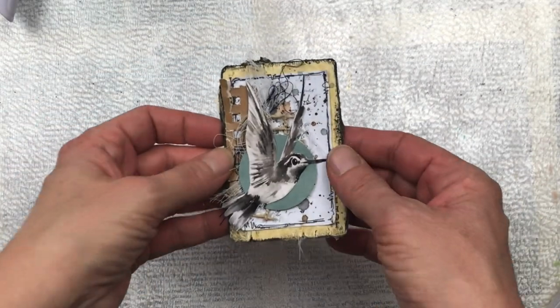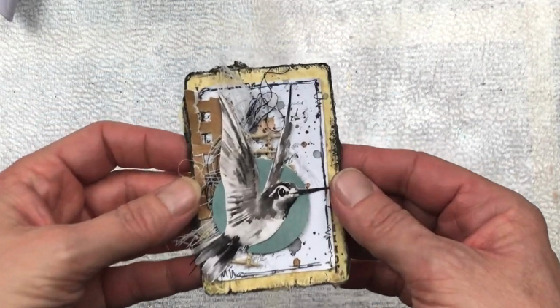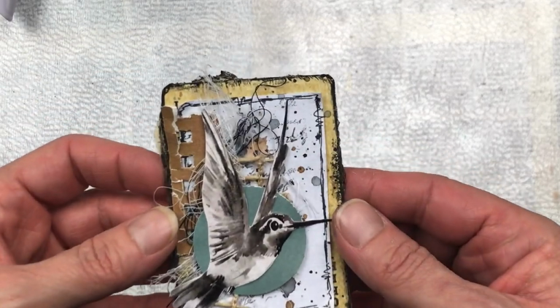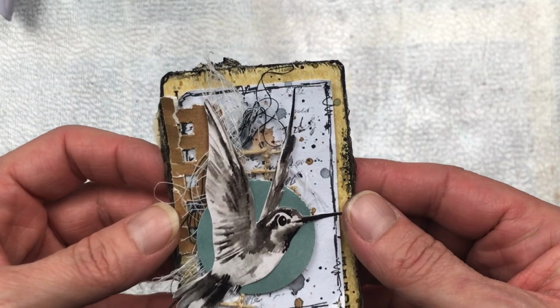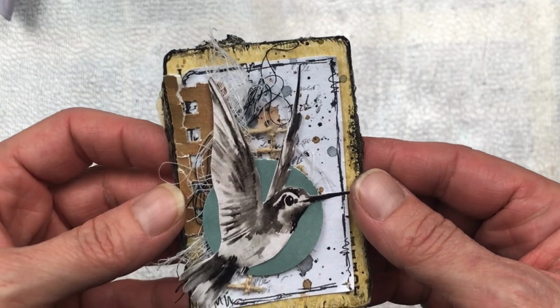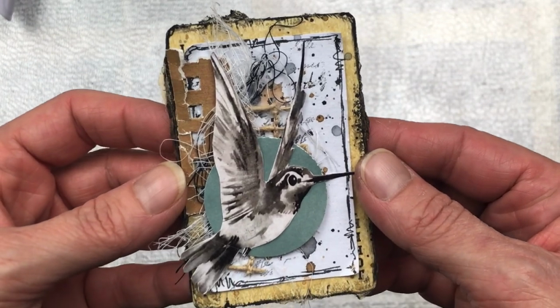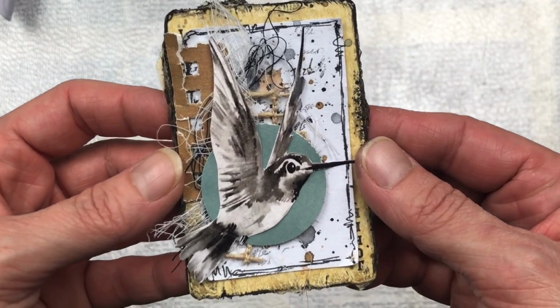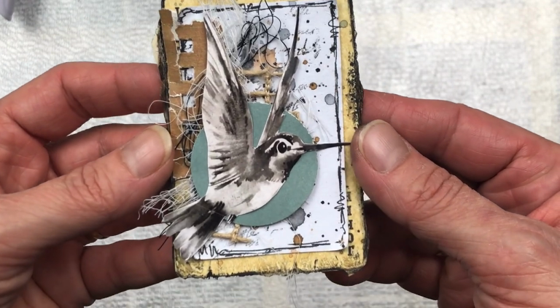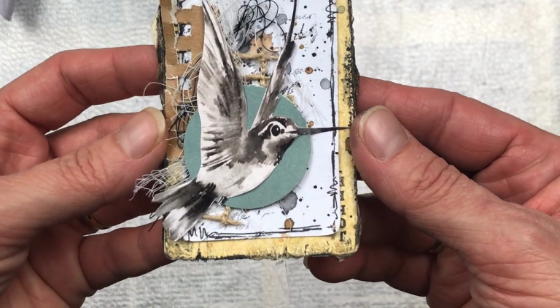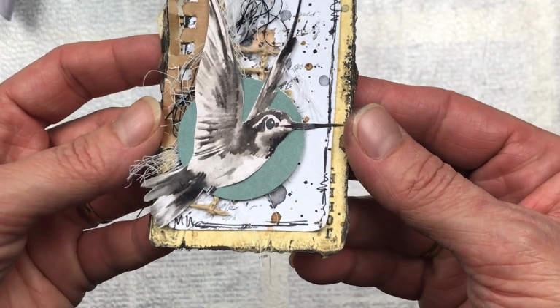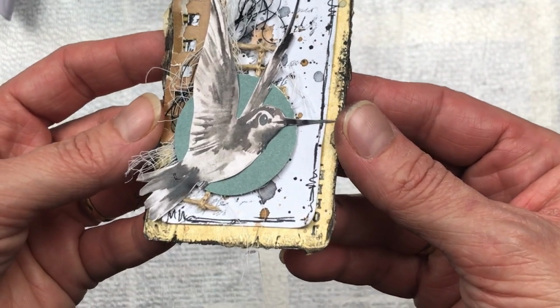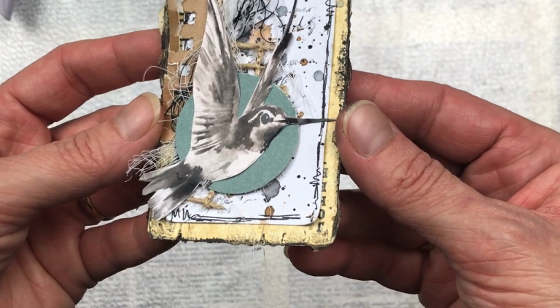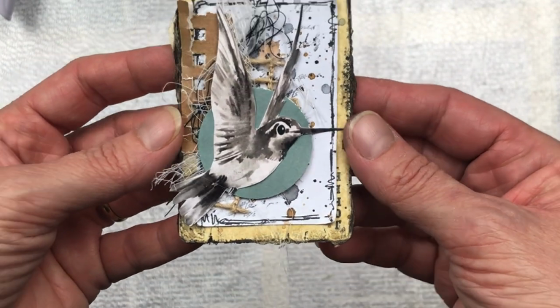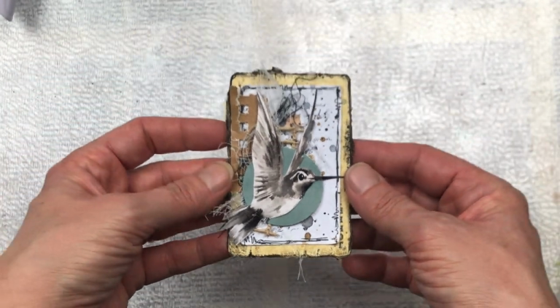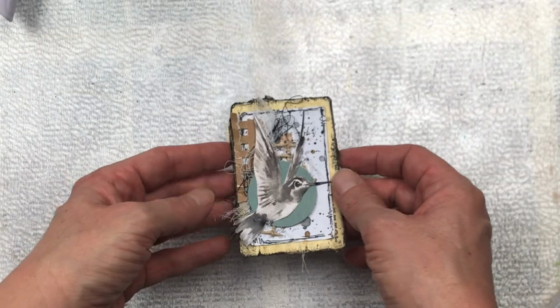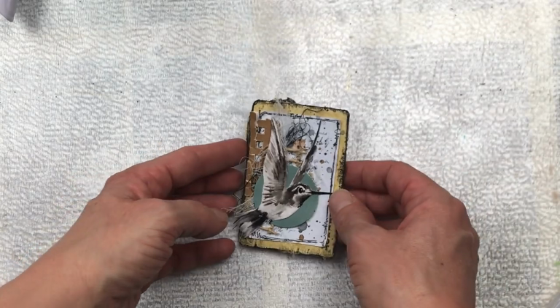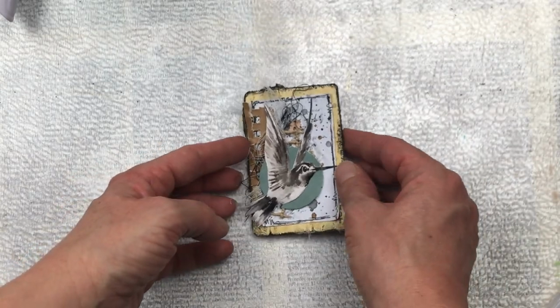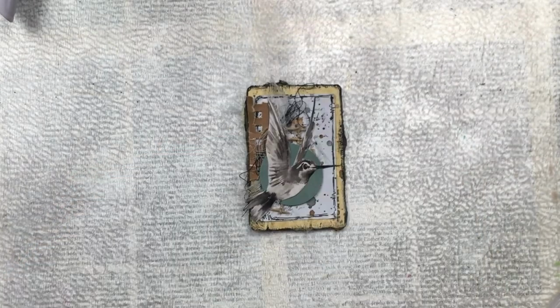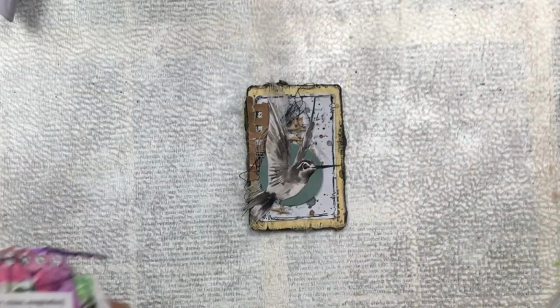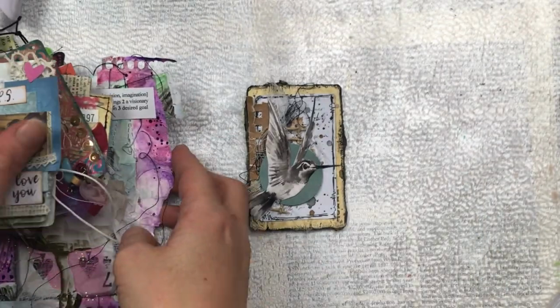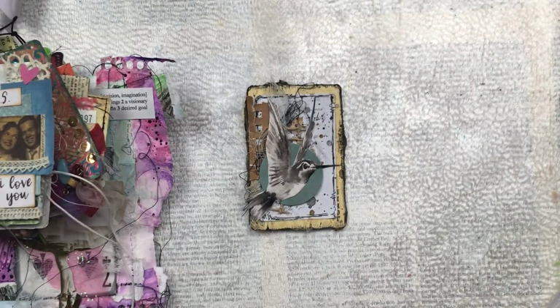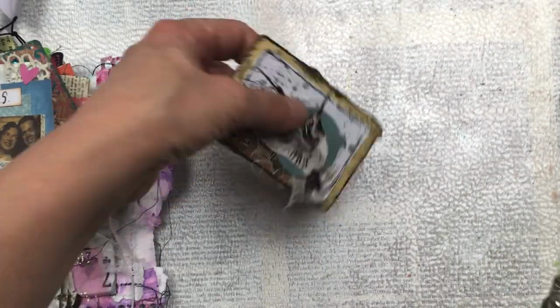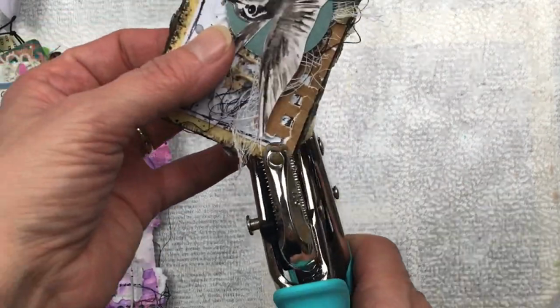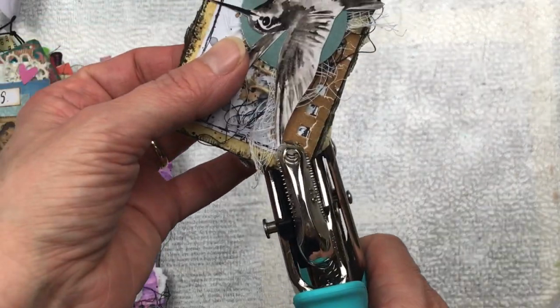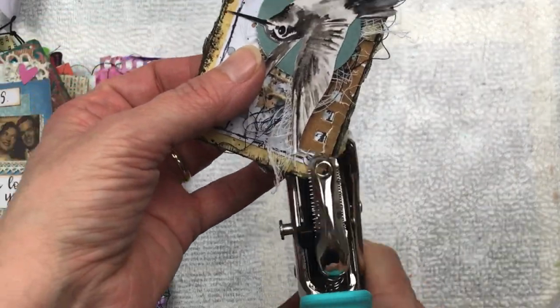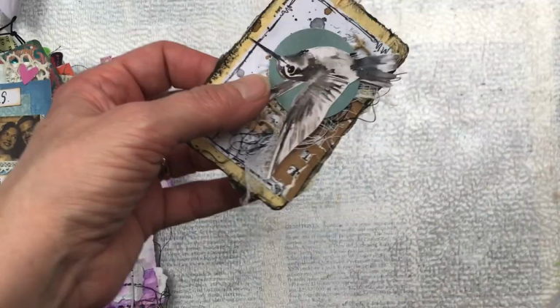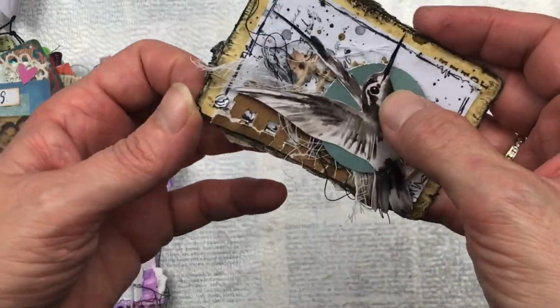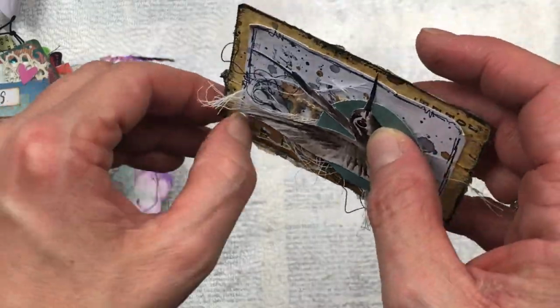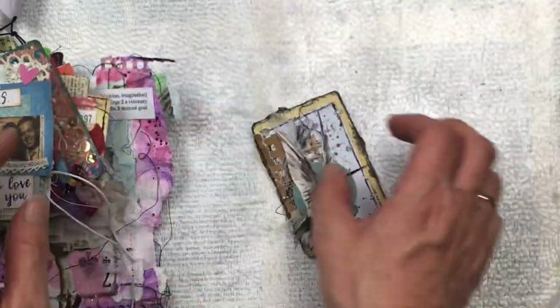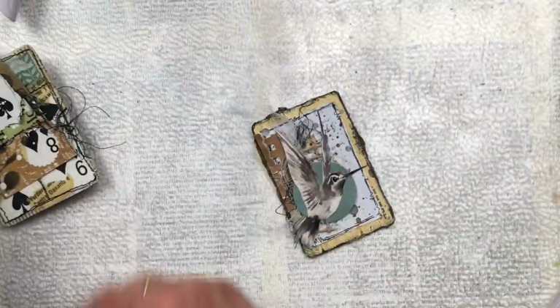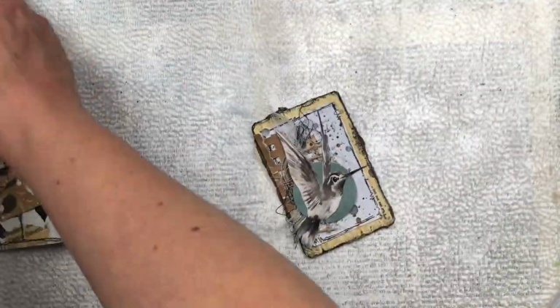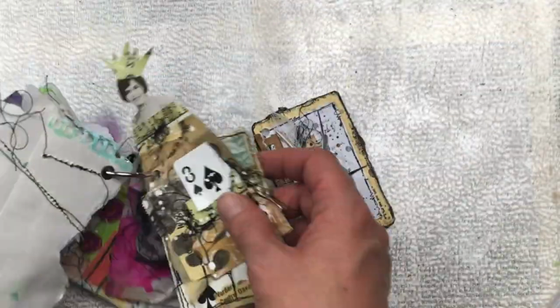Let me show you a close-up of what the card looks like. I think it's got some beautiful textures and I'm happy with the way the colors turned out — I'm quite pleased with the final result. I hope you like it too. Thank you so much for watching. I do hope you enjoyed it and were inspired by it. Don't forget to subscribe, and I'll see you again soon. Bye!